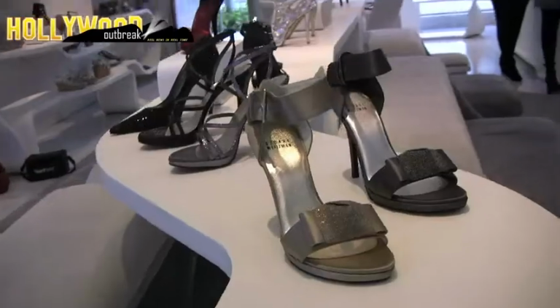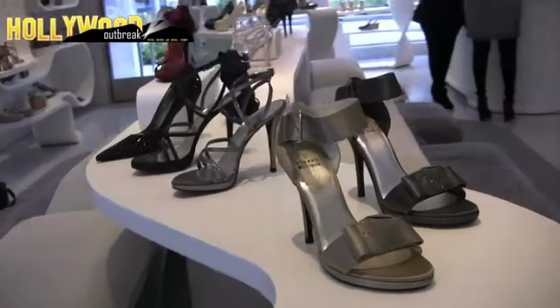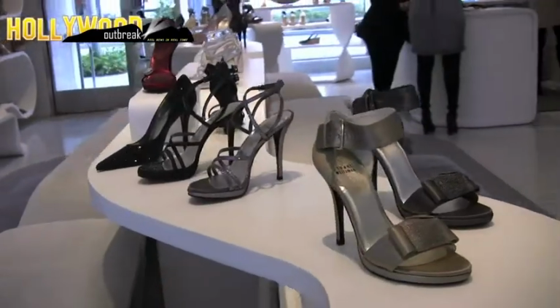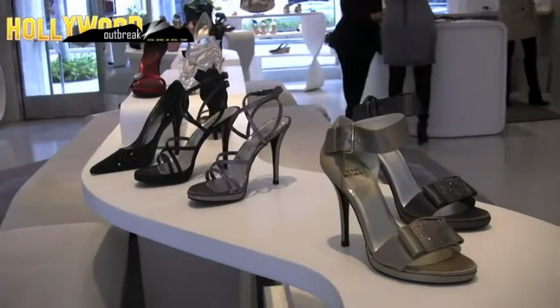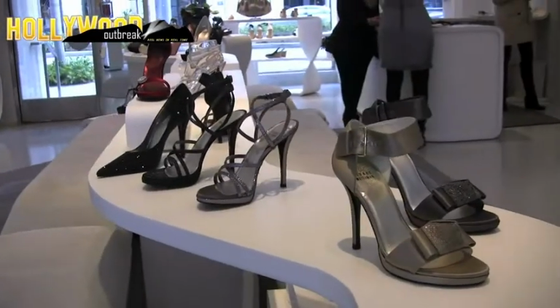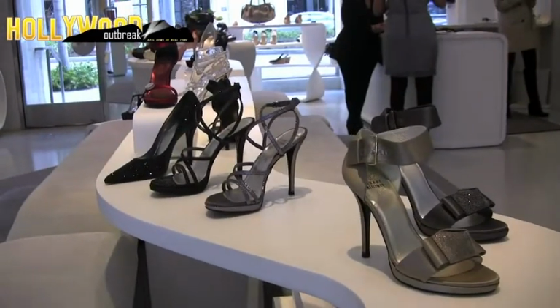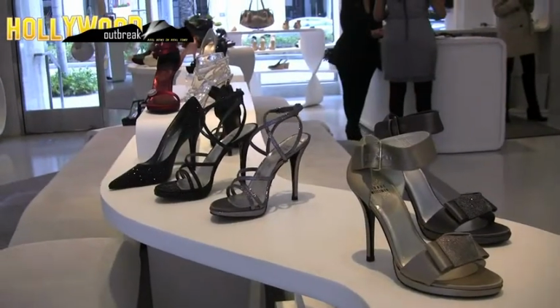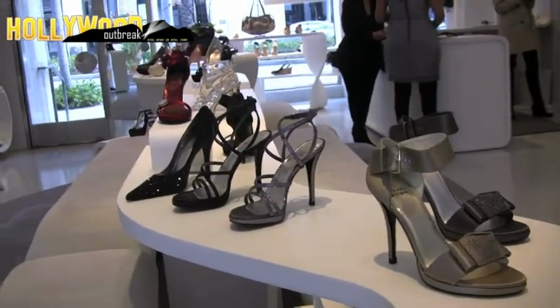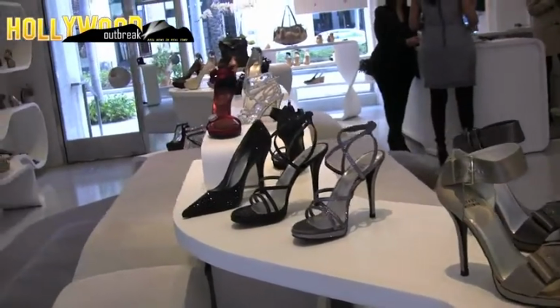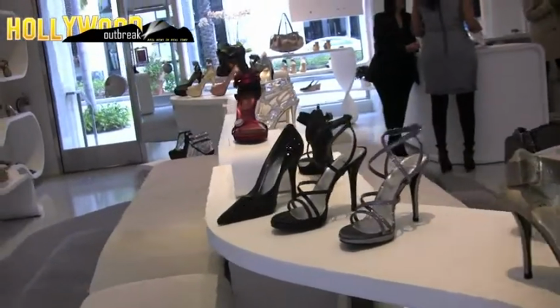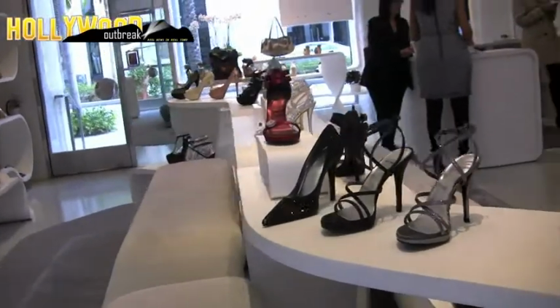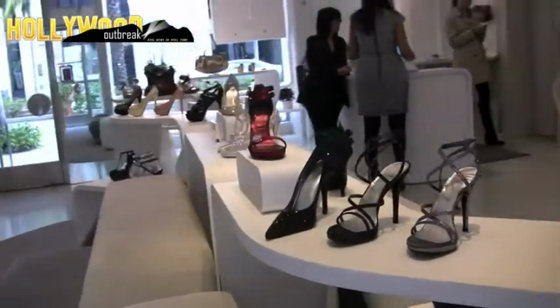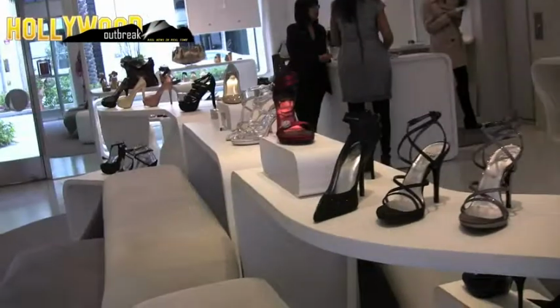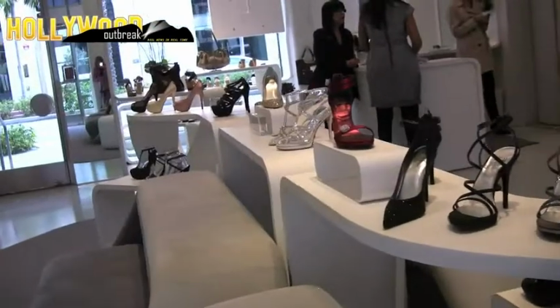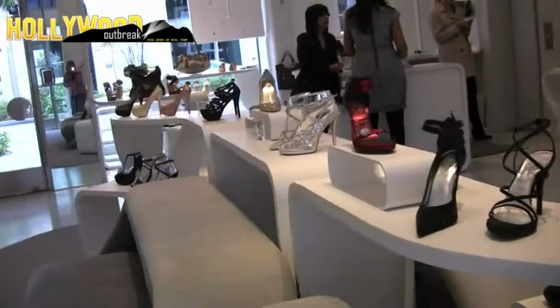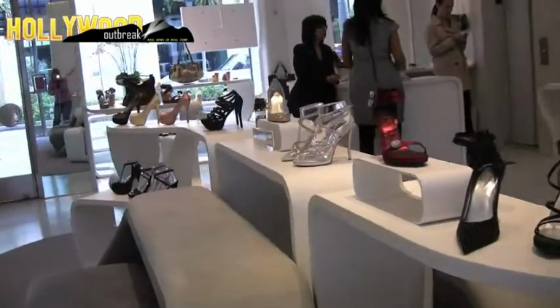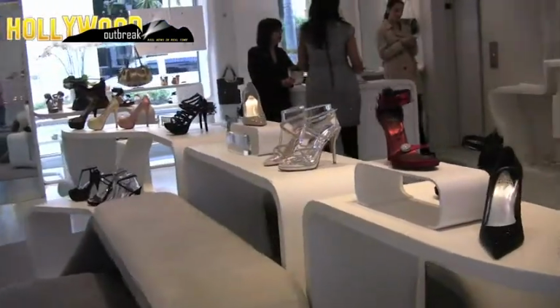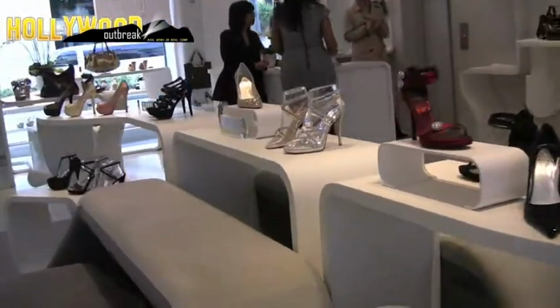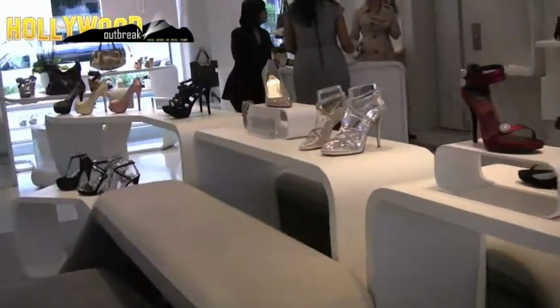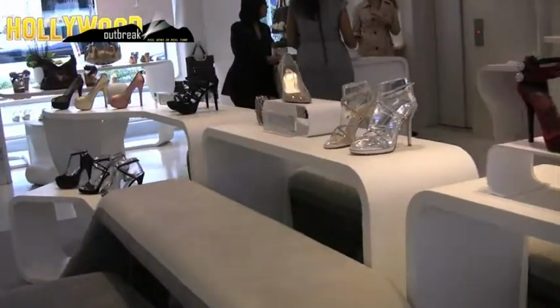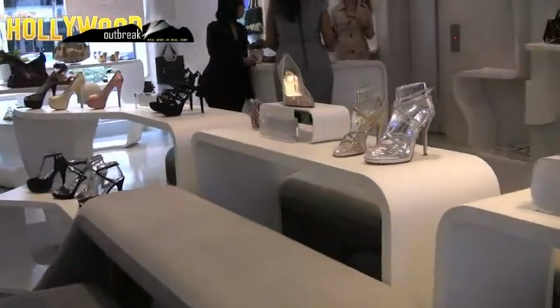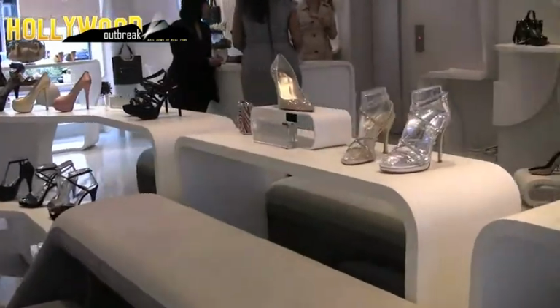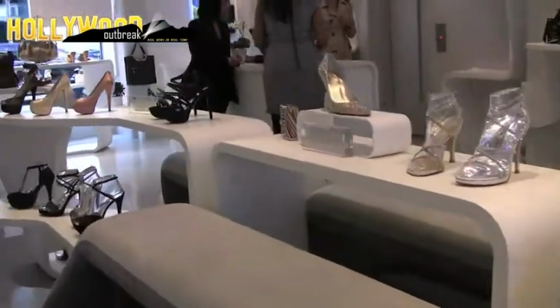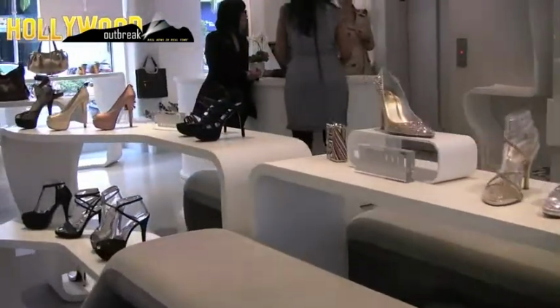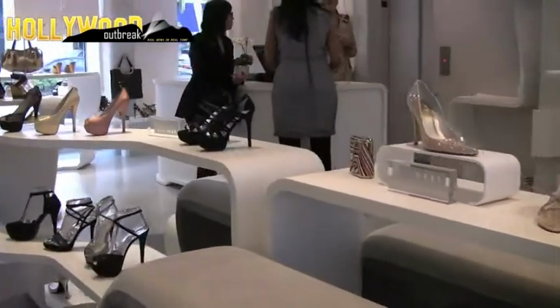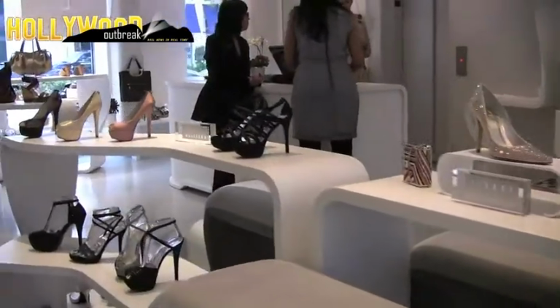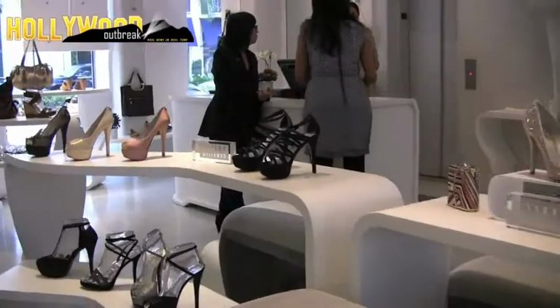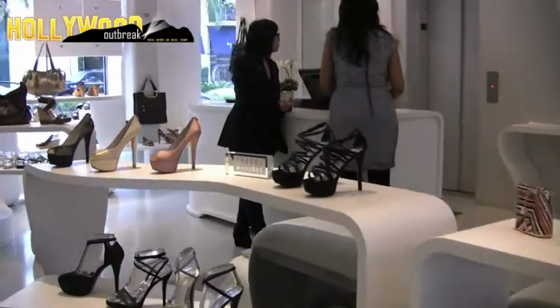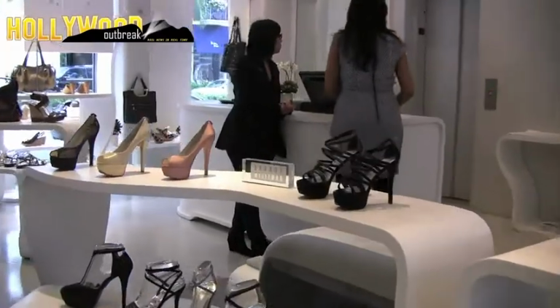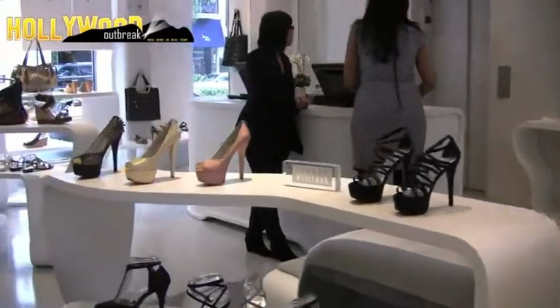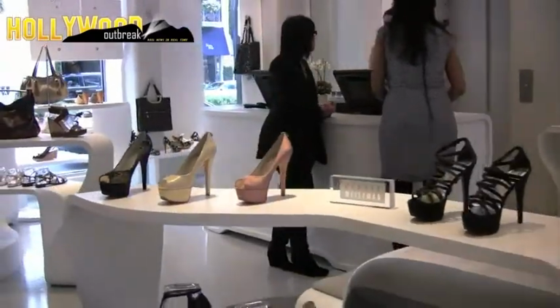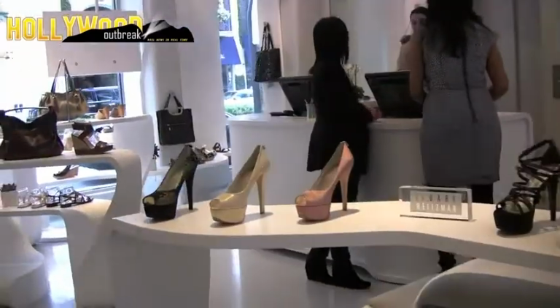Sure, they're upscale, but Weitzman is designing for women everywhere, not just the perfect tens making their way down the red carpet. In Beverly Hills, I'm Mari Cartel for HollywoodOutbreak.com. Thank you very much.